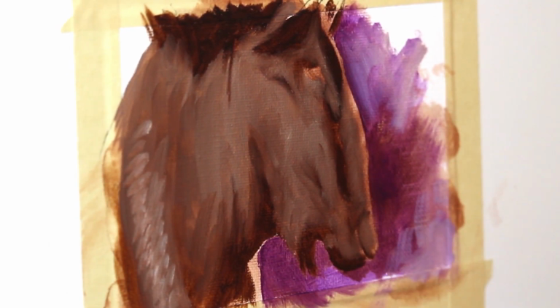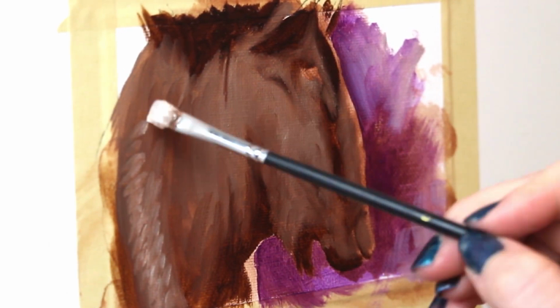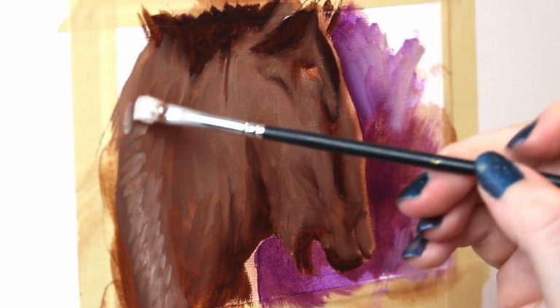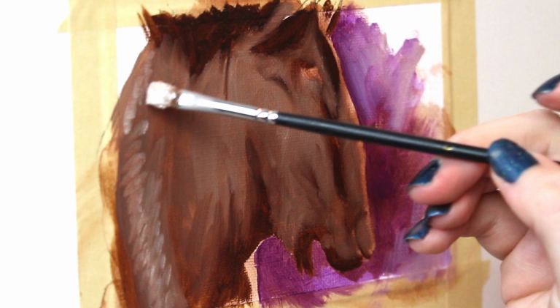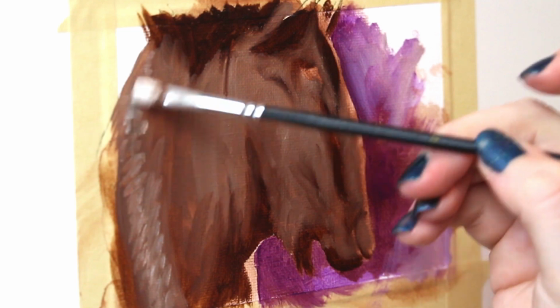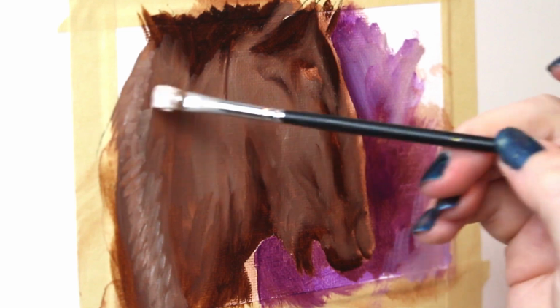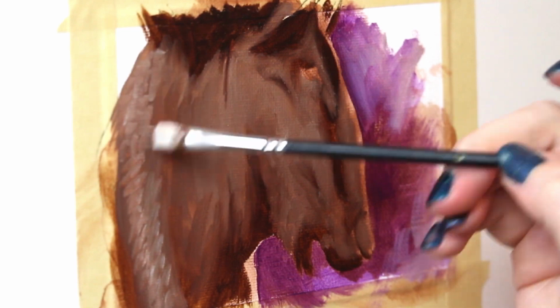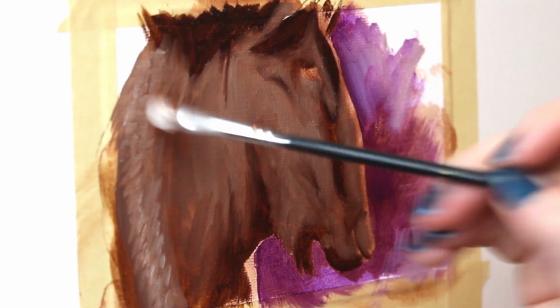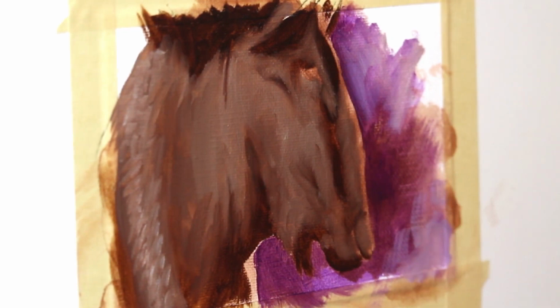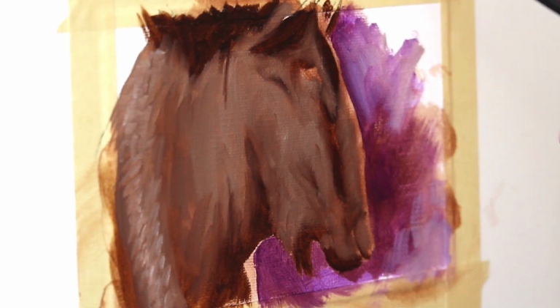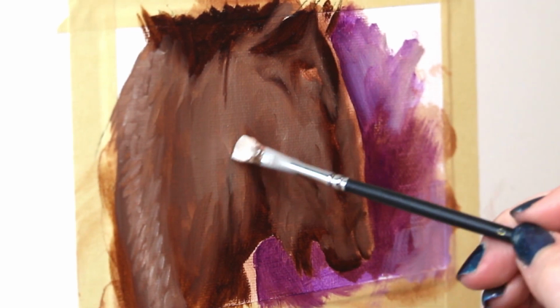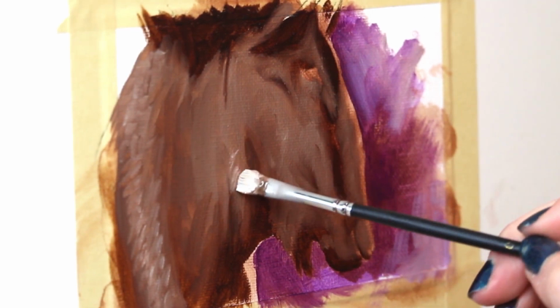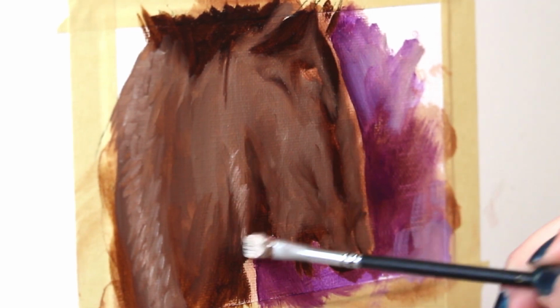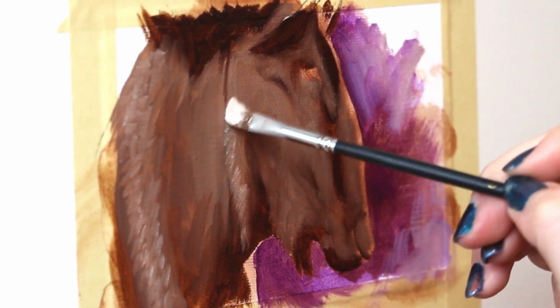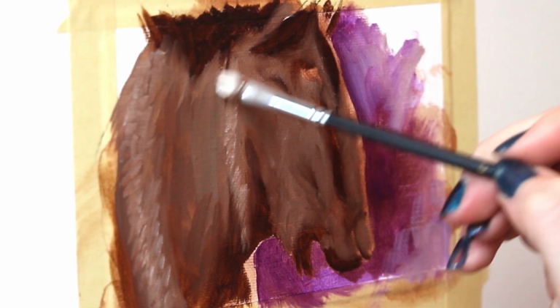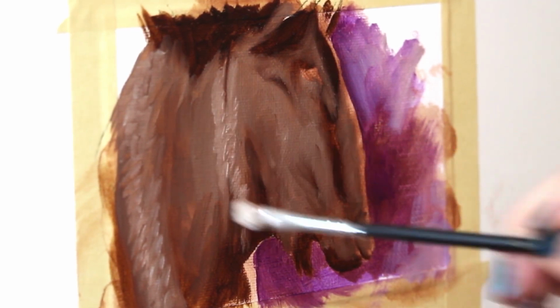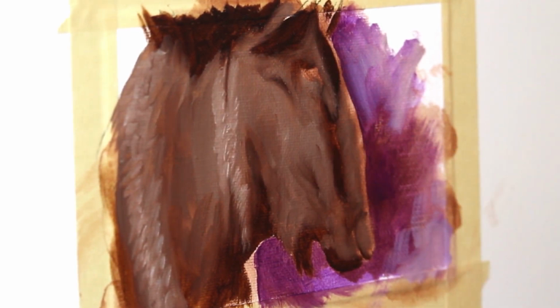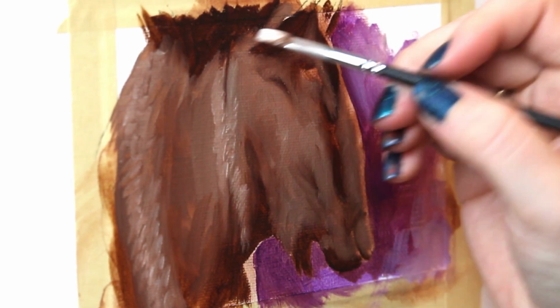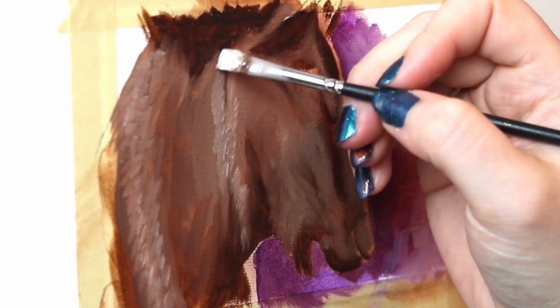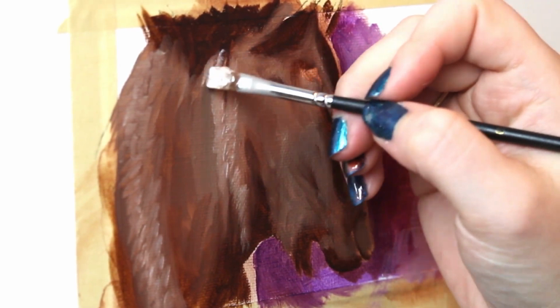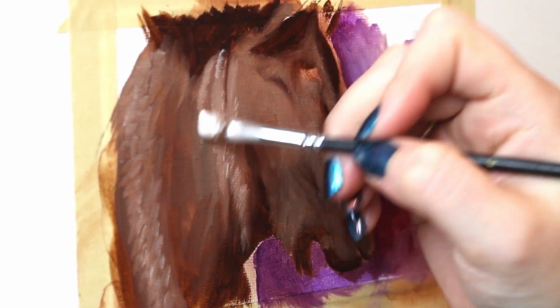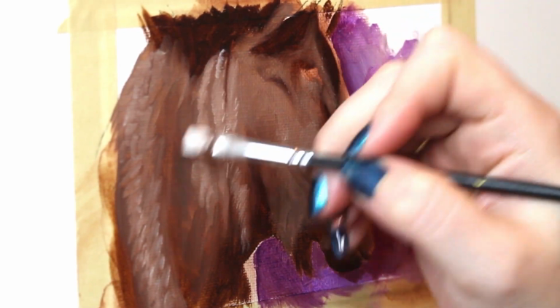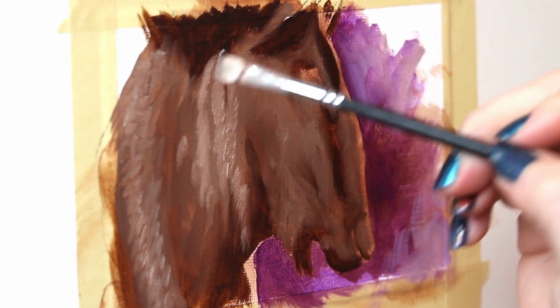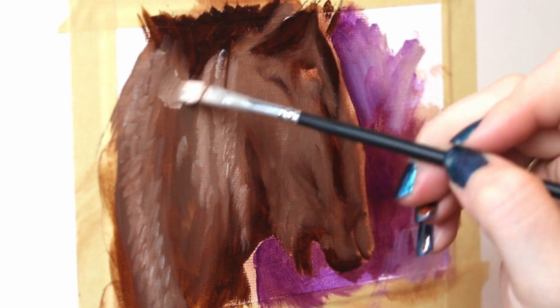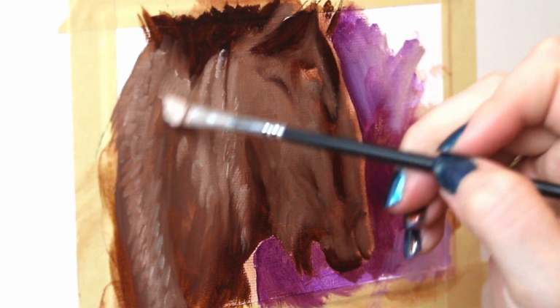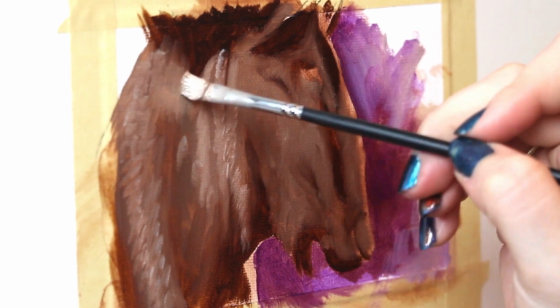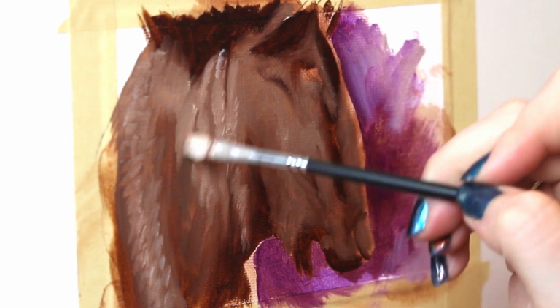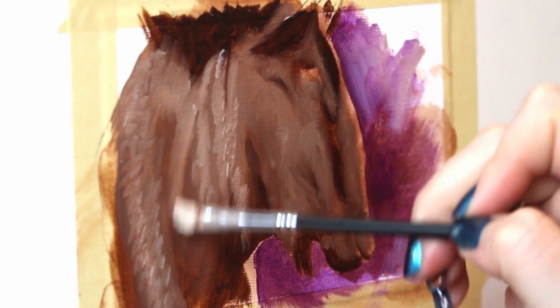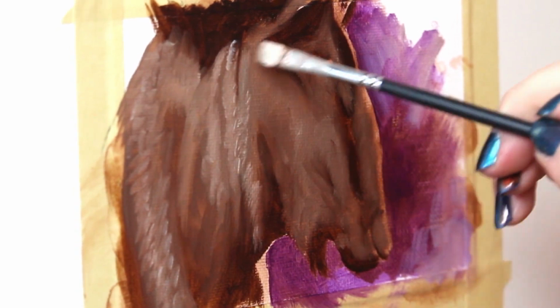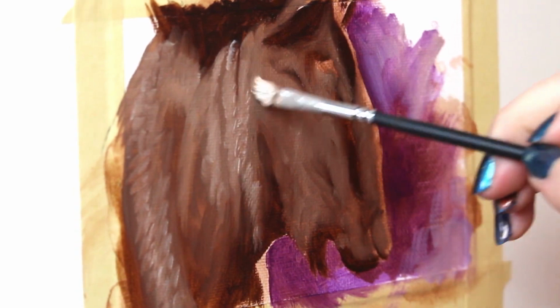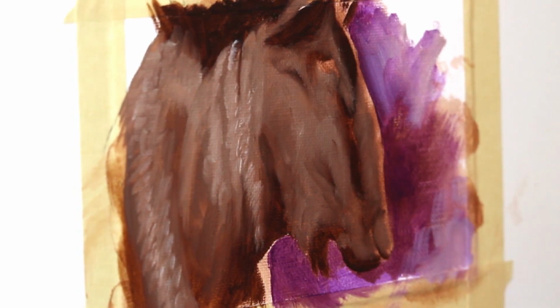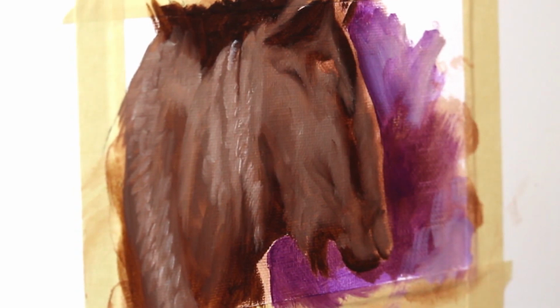So by working small and getting more paintings done, you can actually force yourself to go through those different parts of the painting process and improve on them.